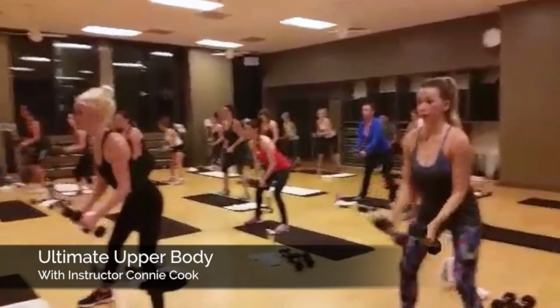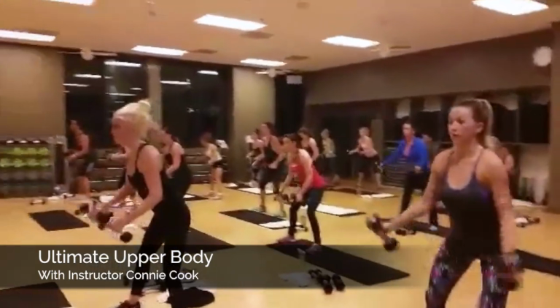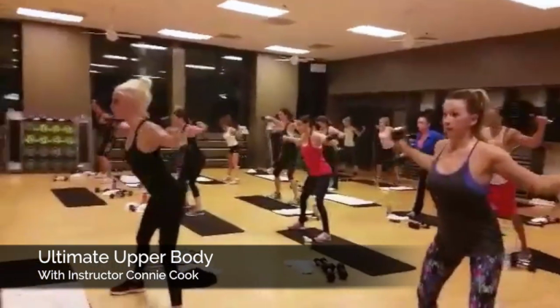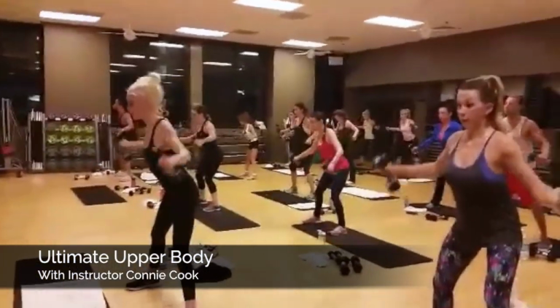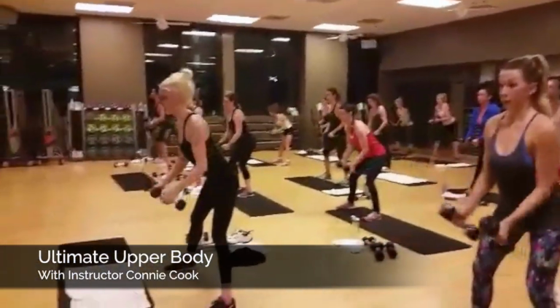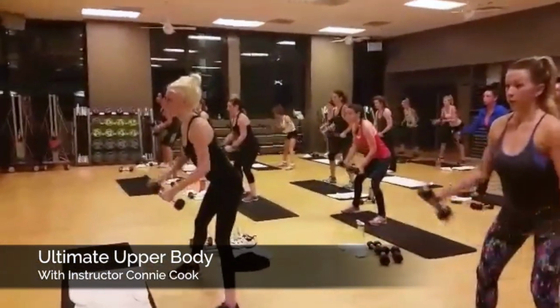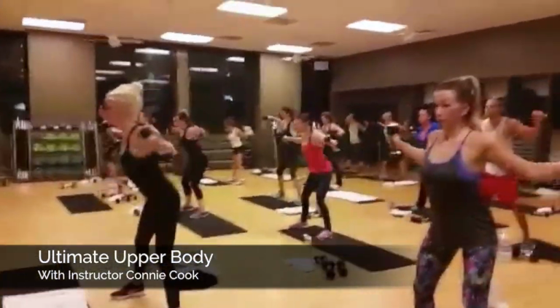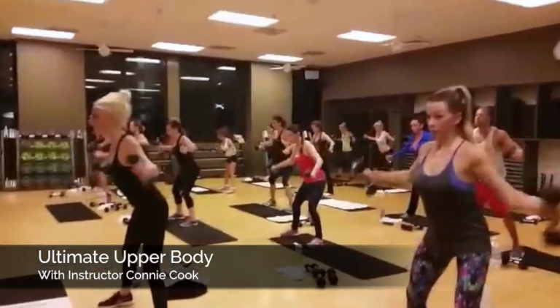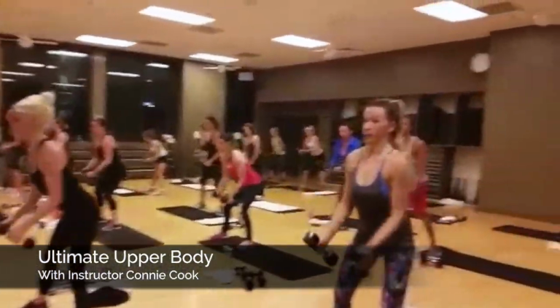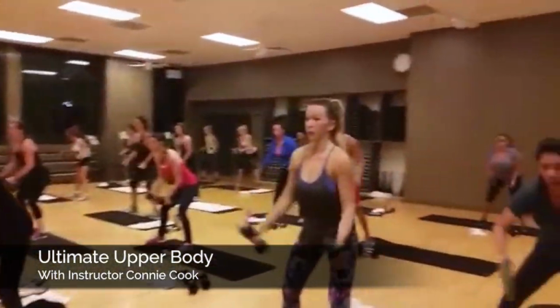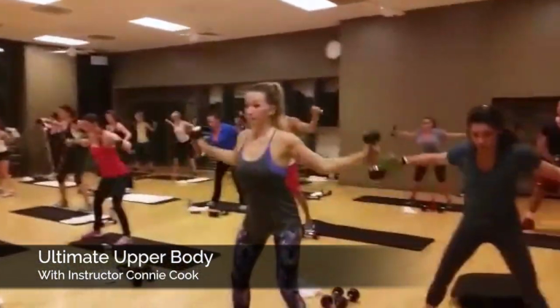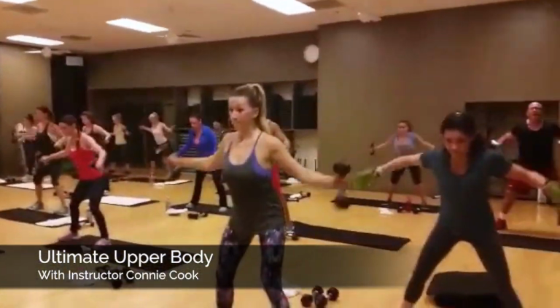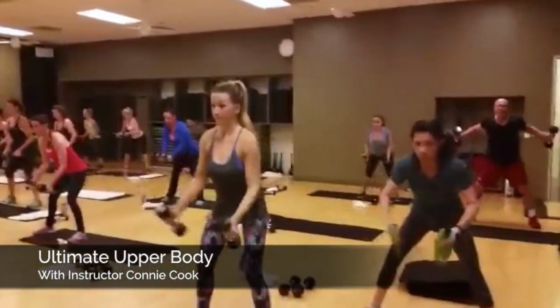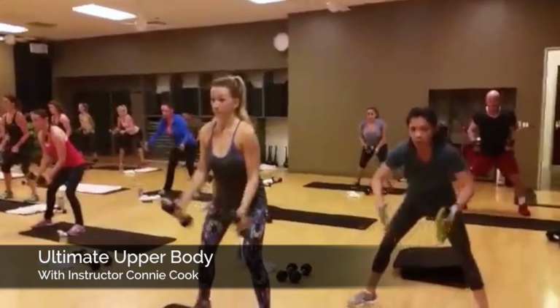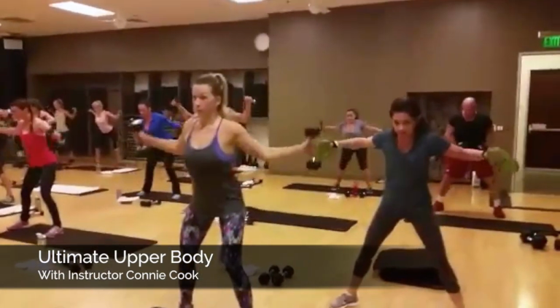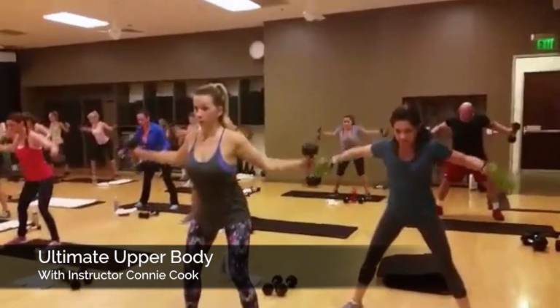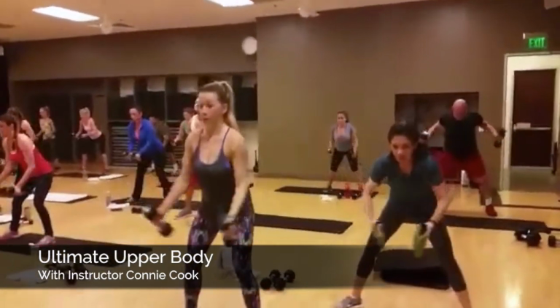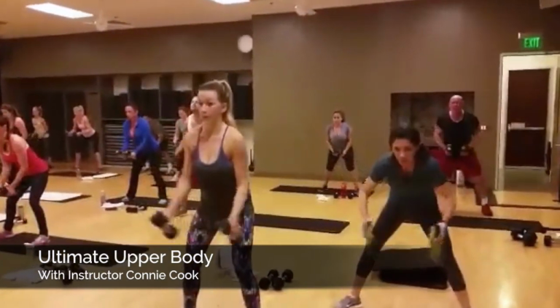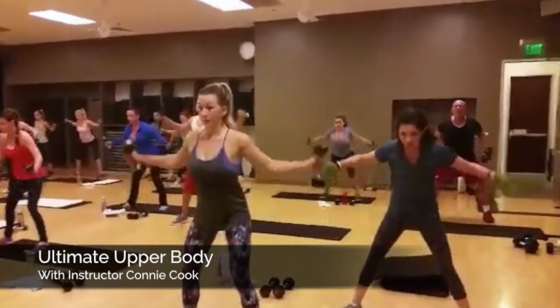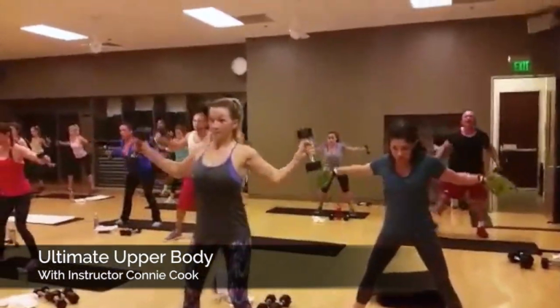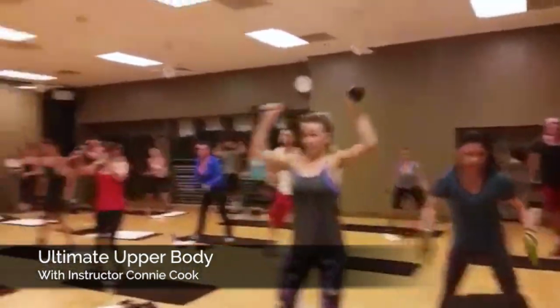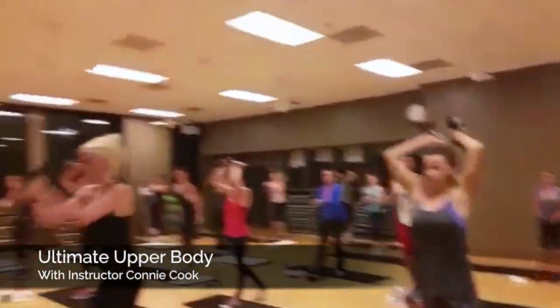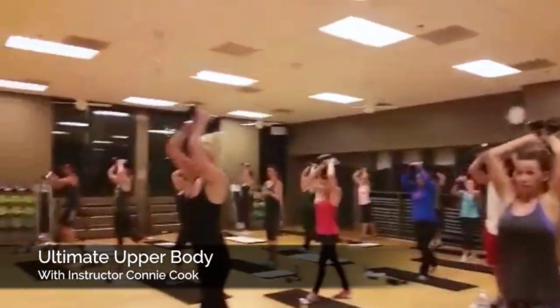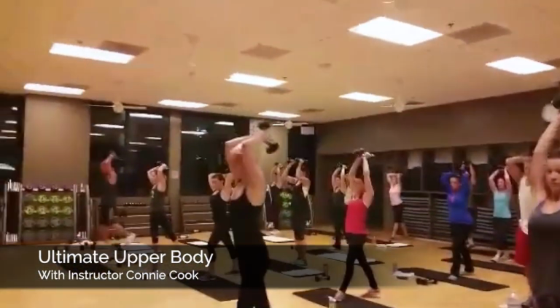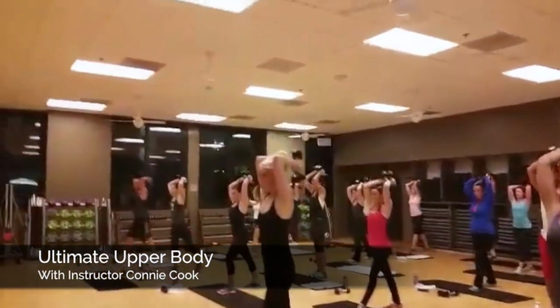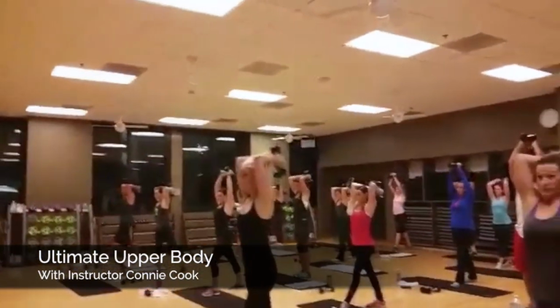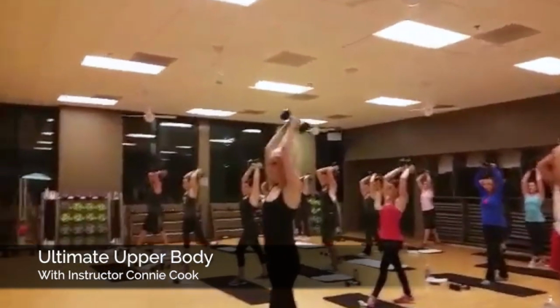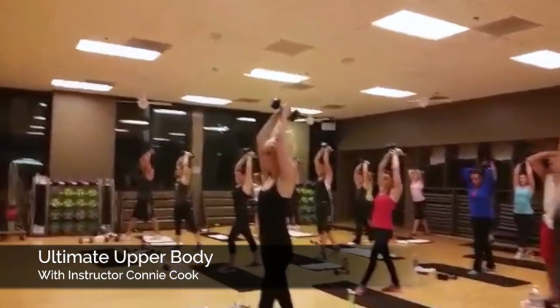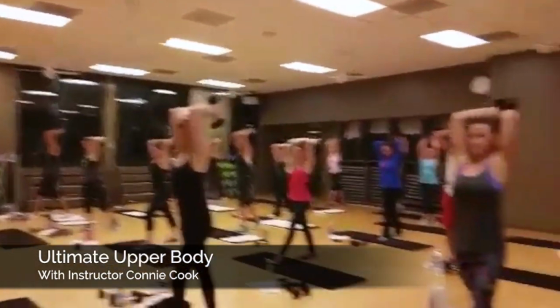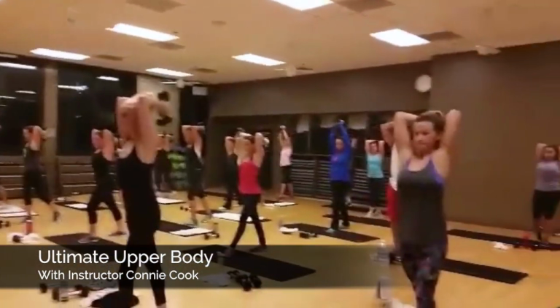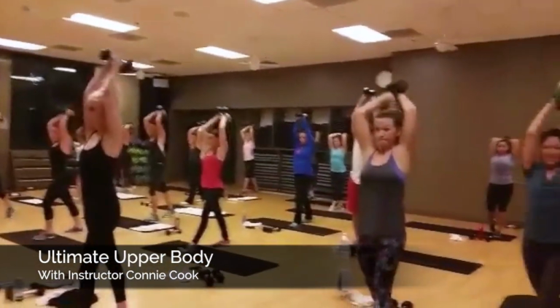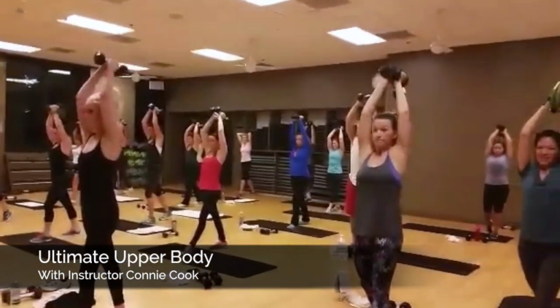And again 4 more guys, here's 4, 3, 2, step back, open your head, and pull, tricep 8, down, 7, tuck that tailbone, 6.